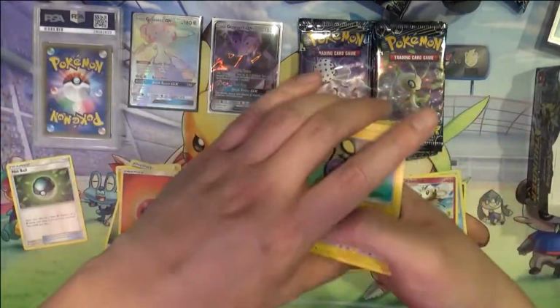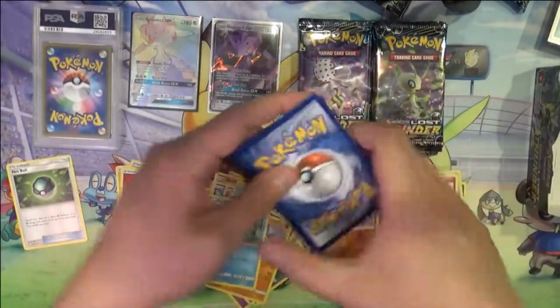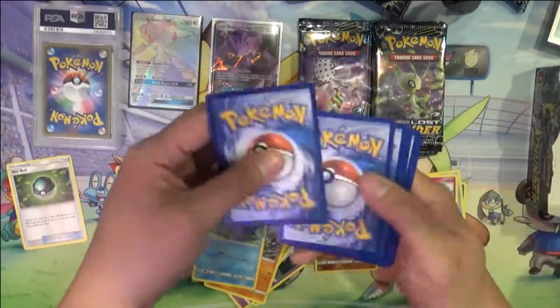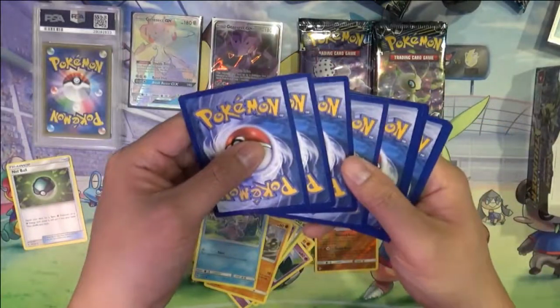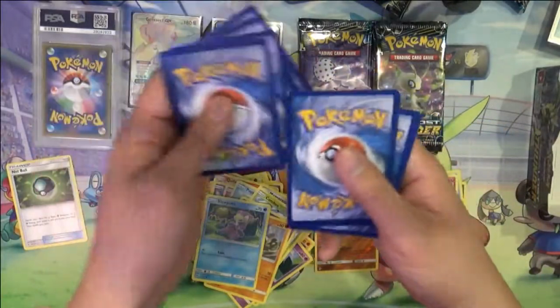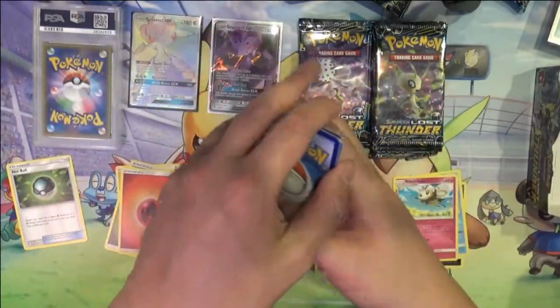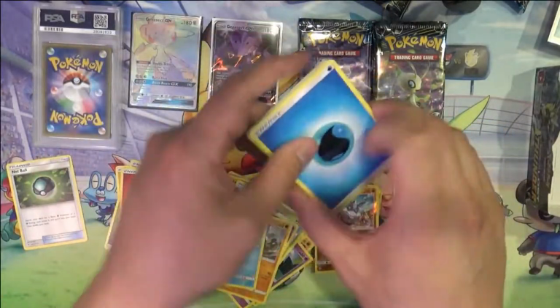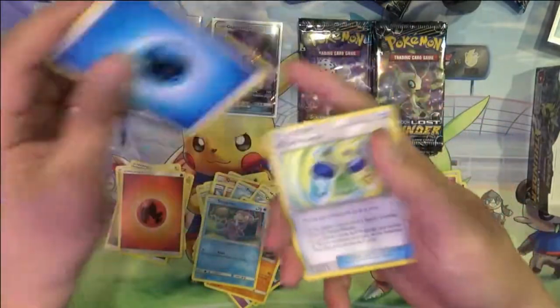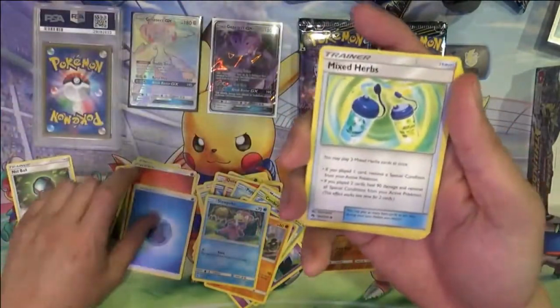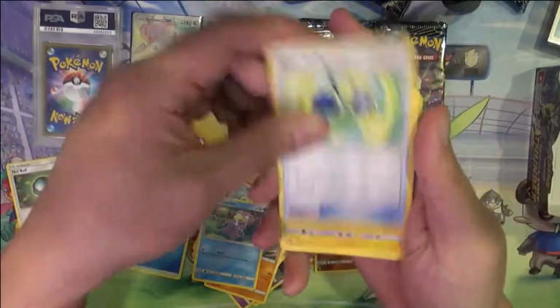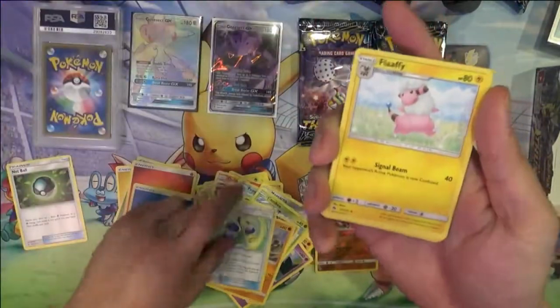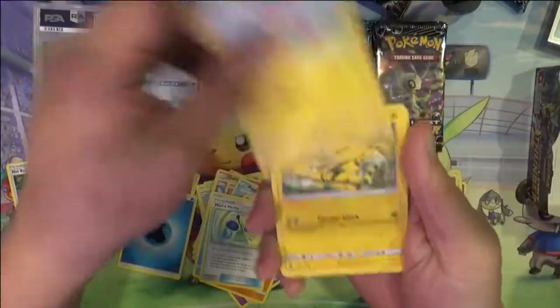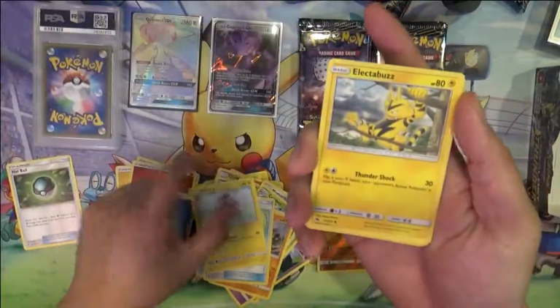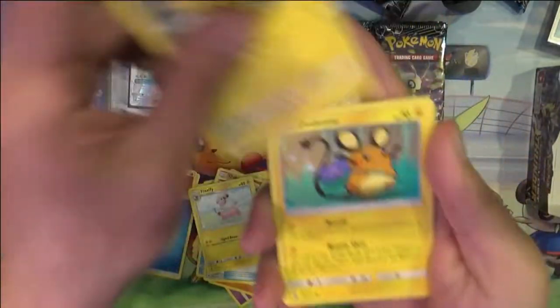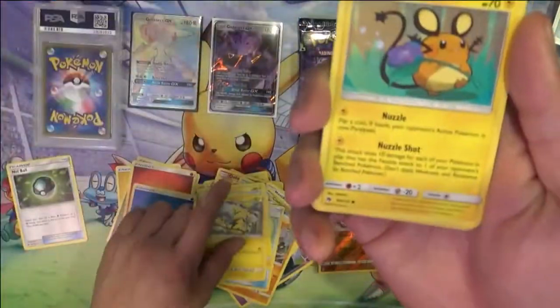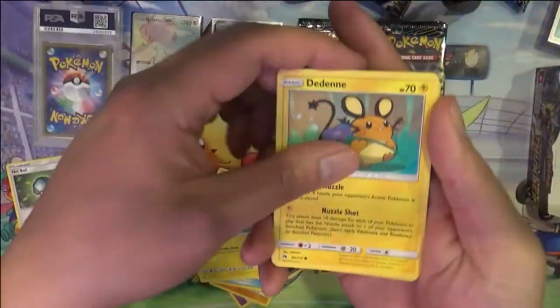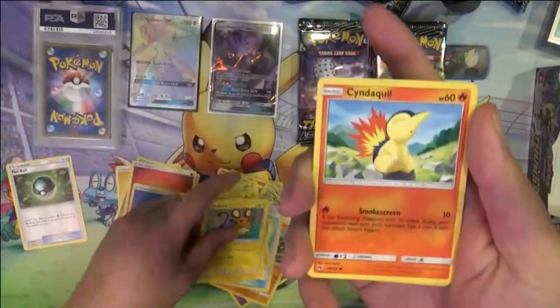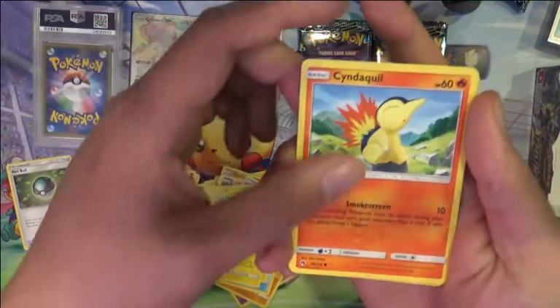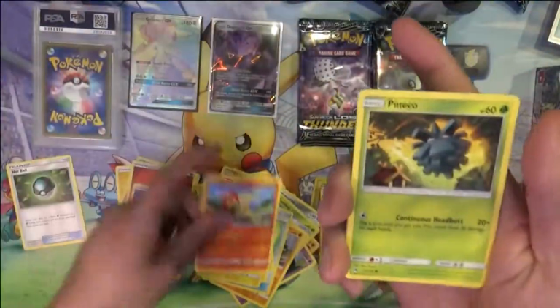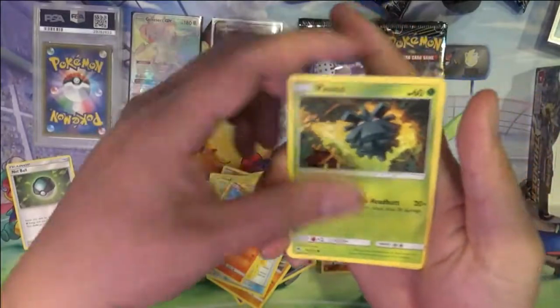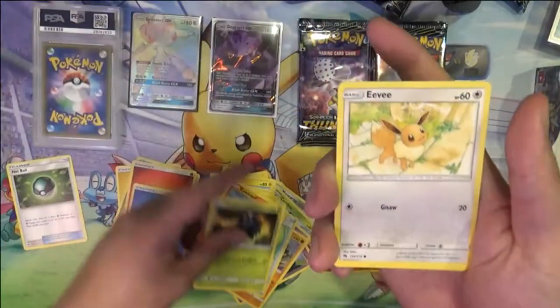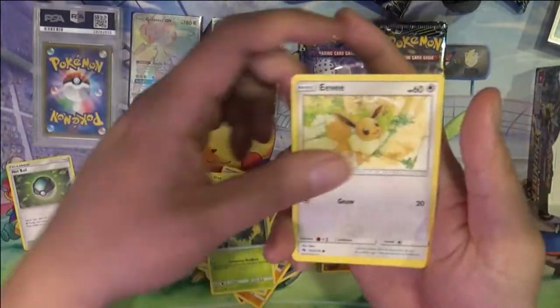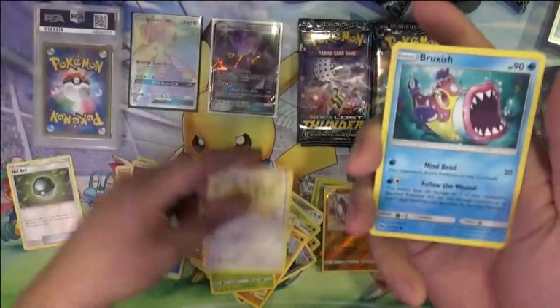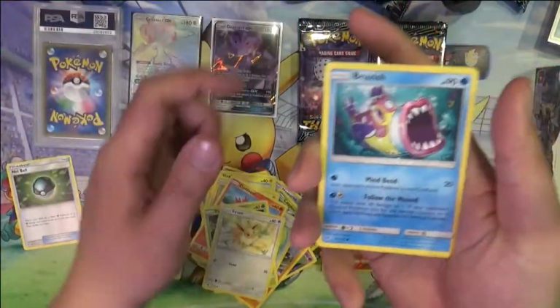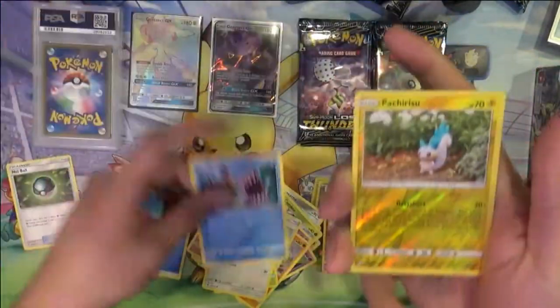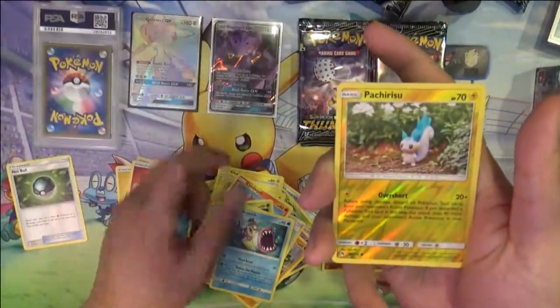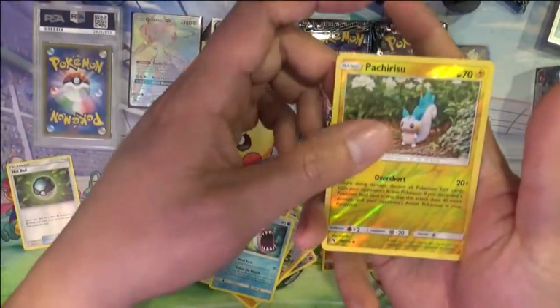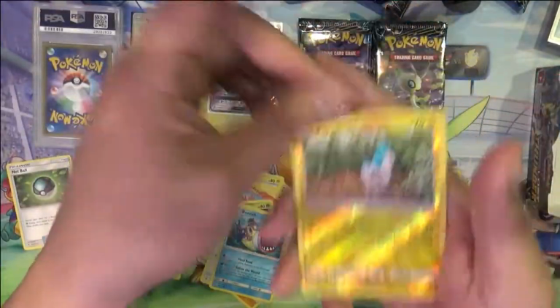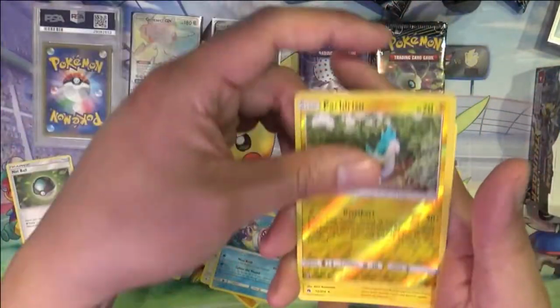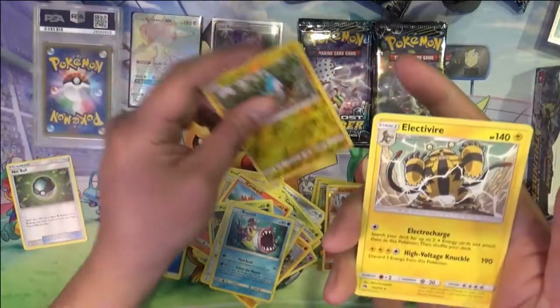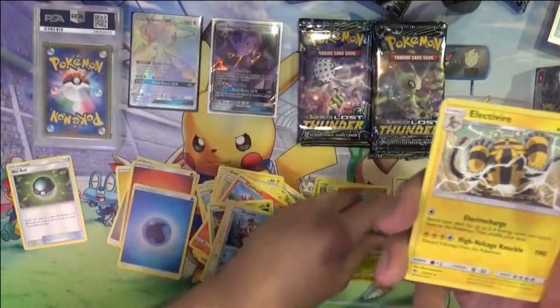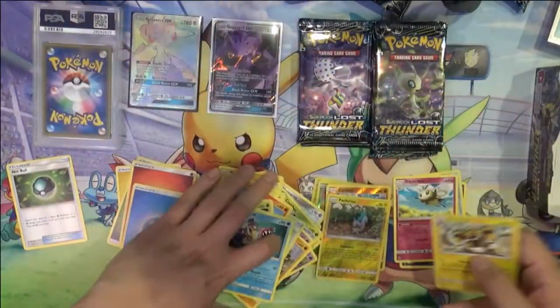So far, nothing good. Flareon, Flaaffy, Electabuzz, Dedenne, Cyndaquil again — getting a lot of those — Eevee, Bruxish, Pachirisu again, Electivire.